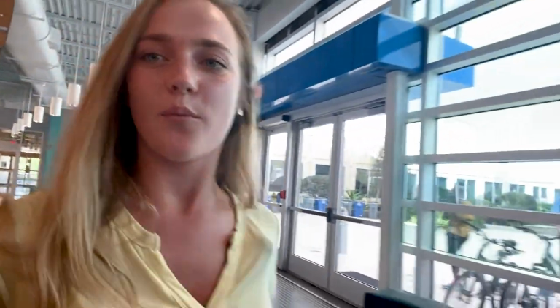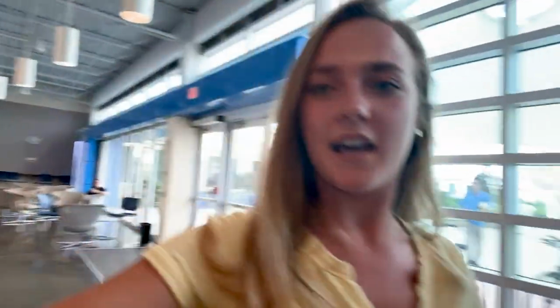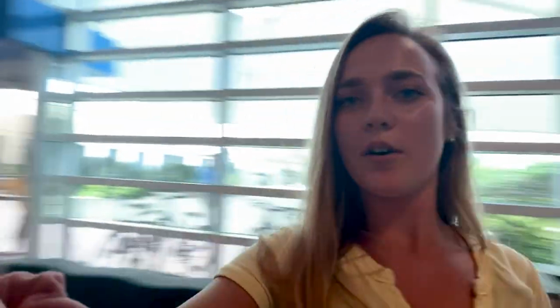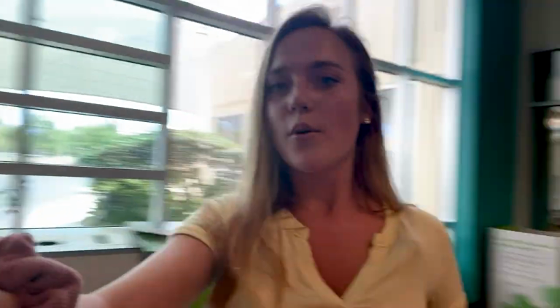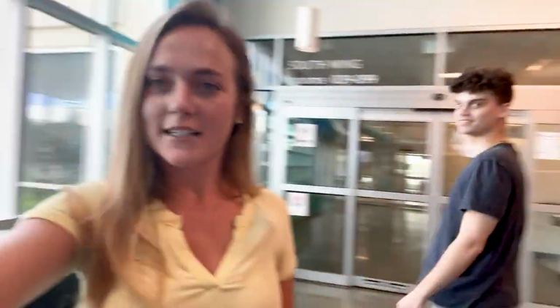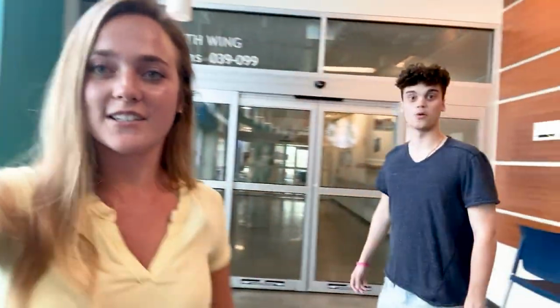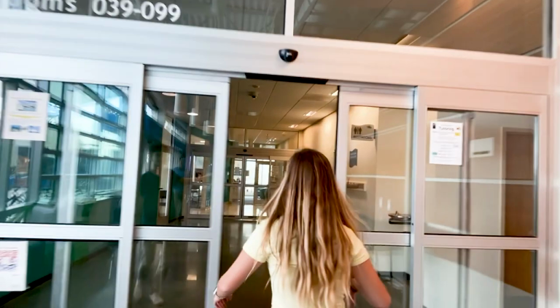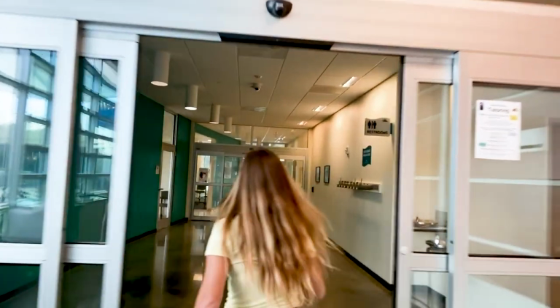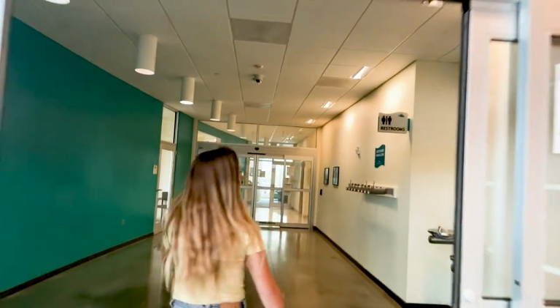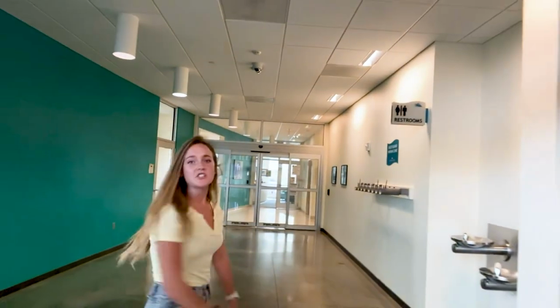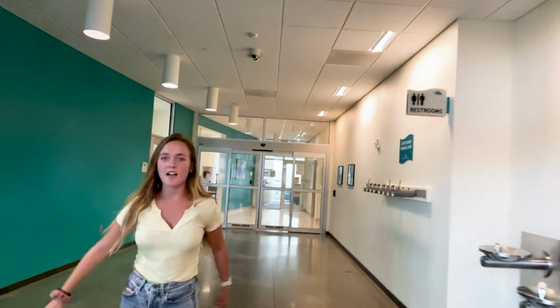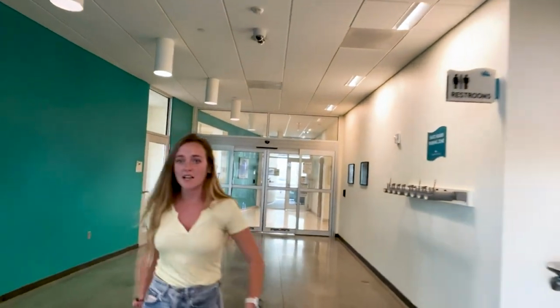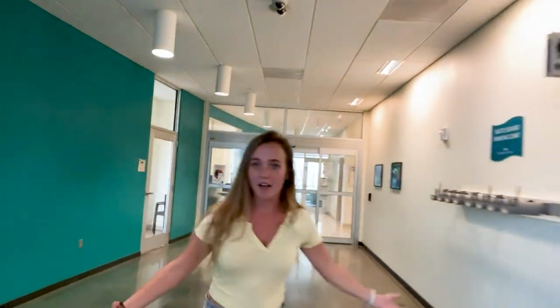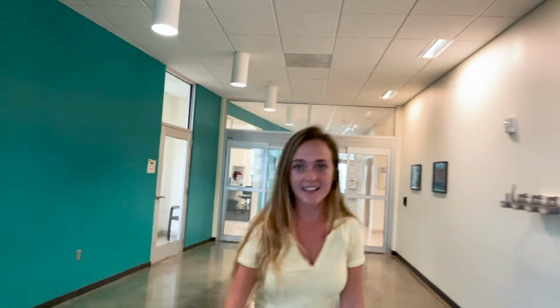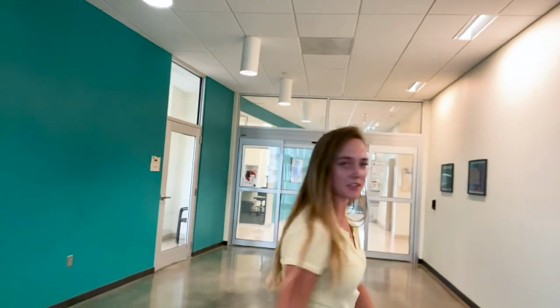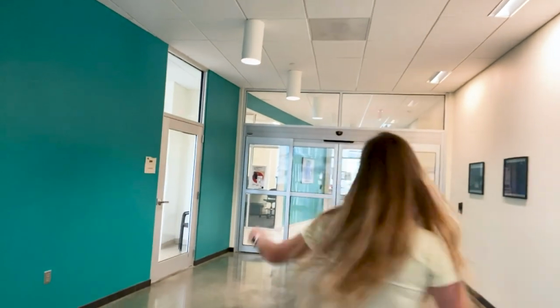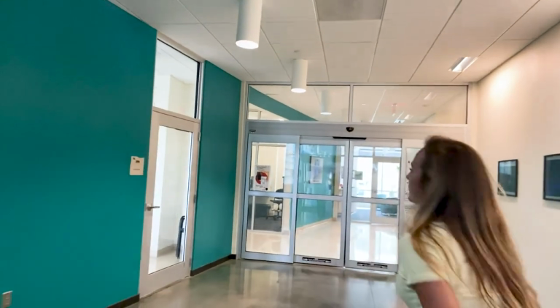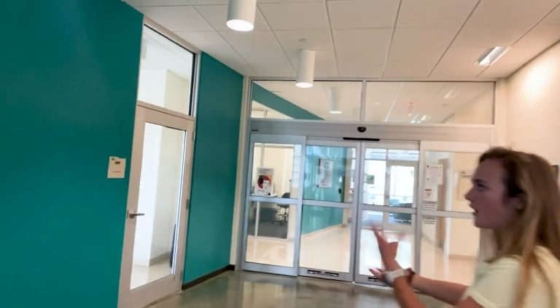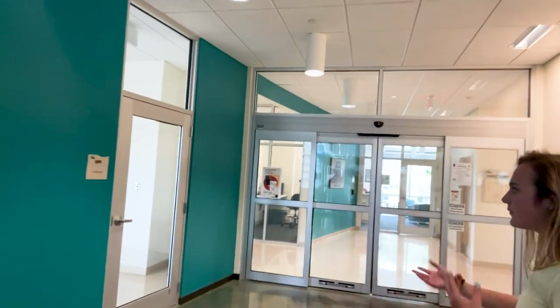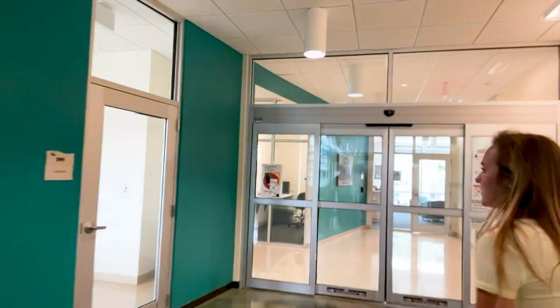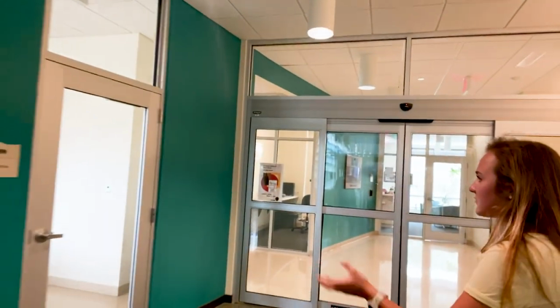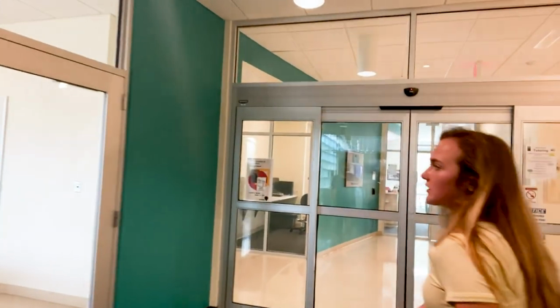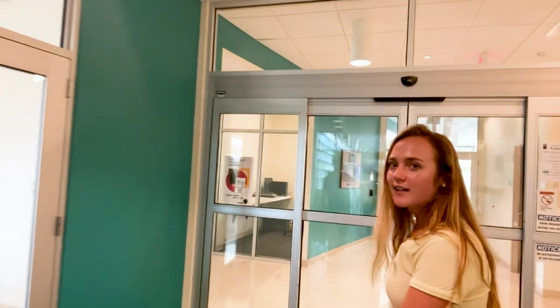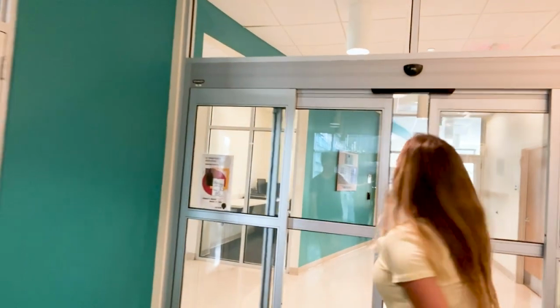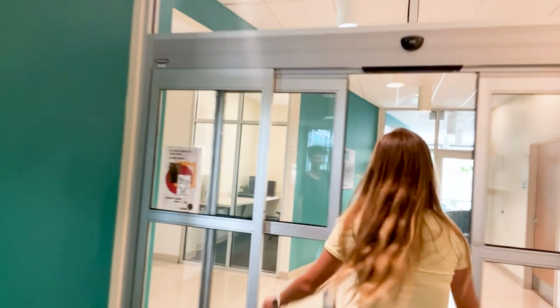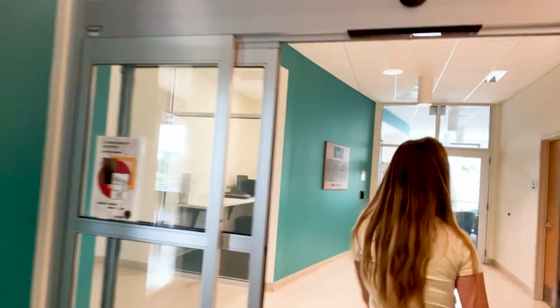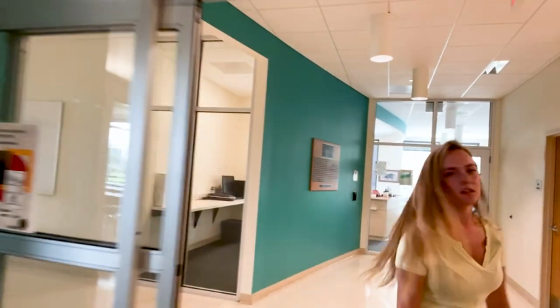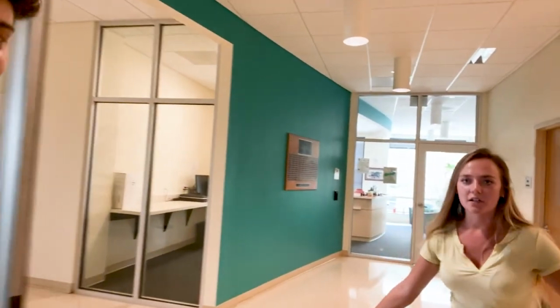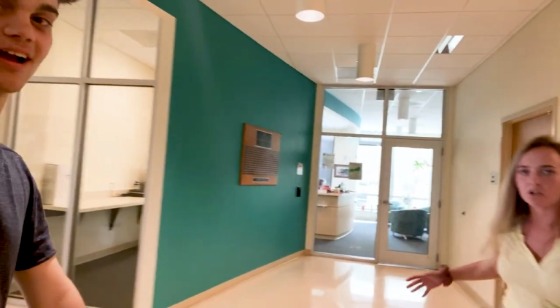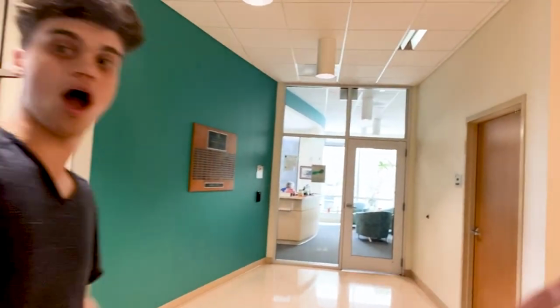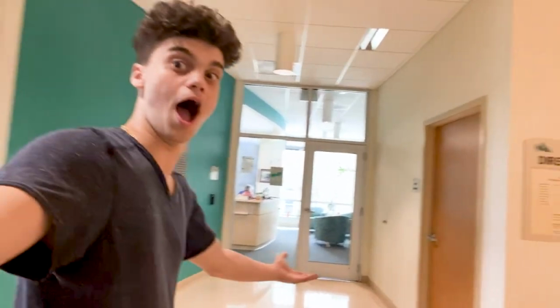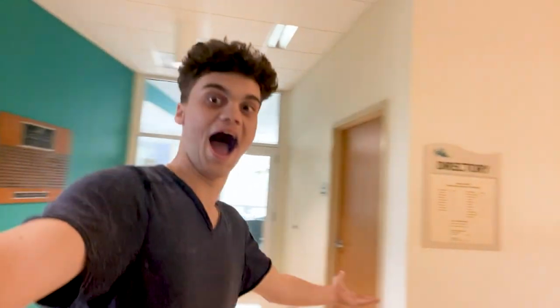We're going to head right down this hallway. The James Center houses a lot of our biology and chemistry classrooms, and we try to integrate those classrooms in between each hallway, so you get a good feel for everything that's happening in here.